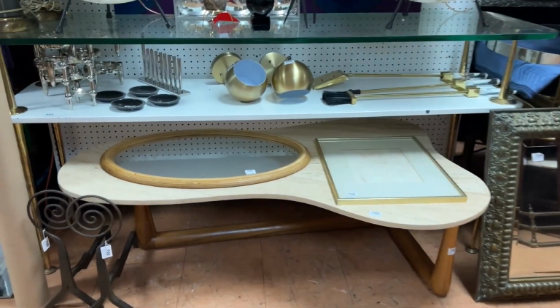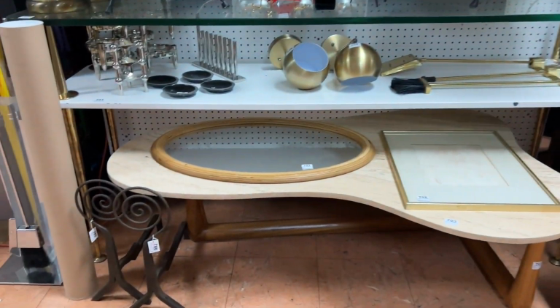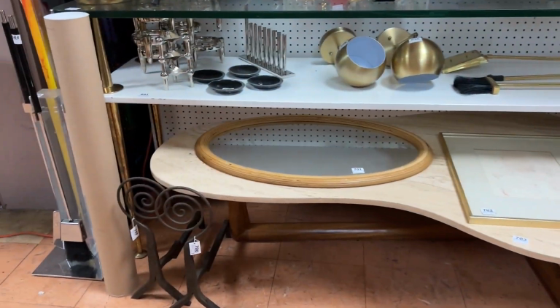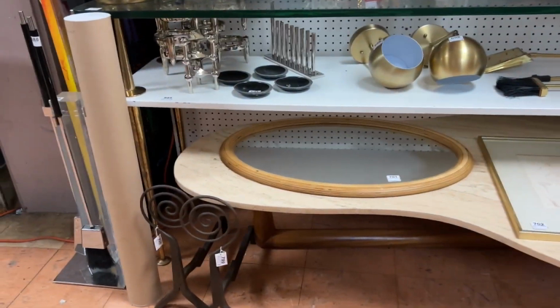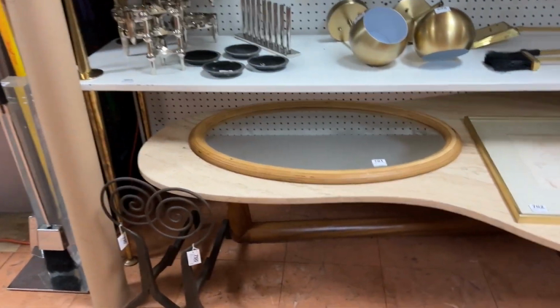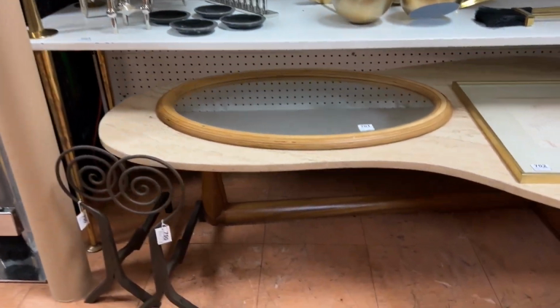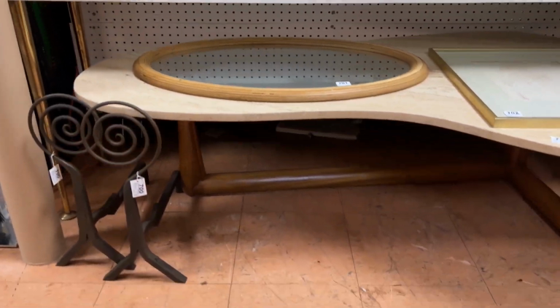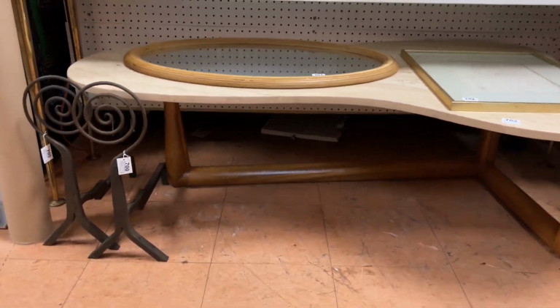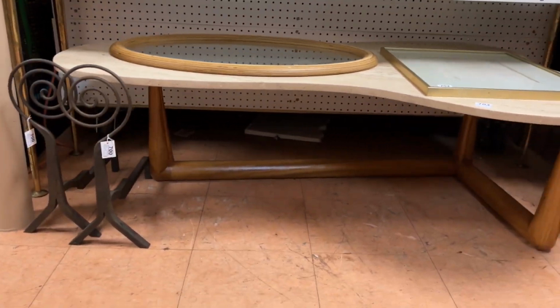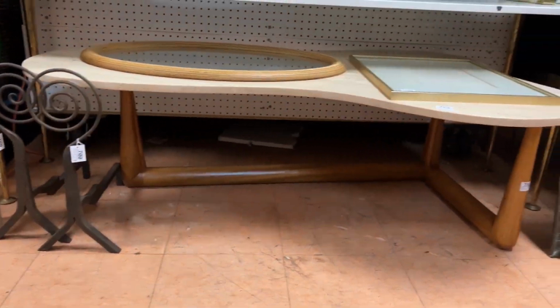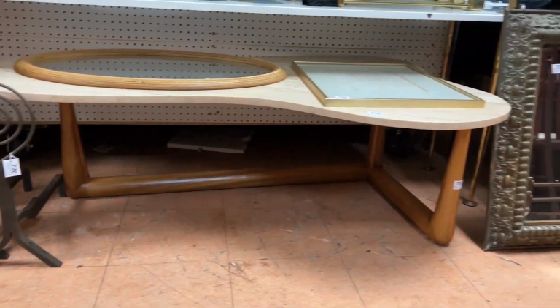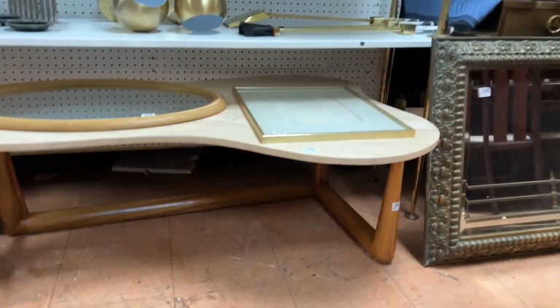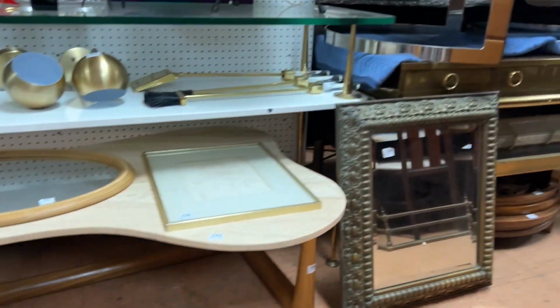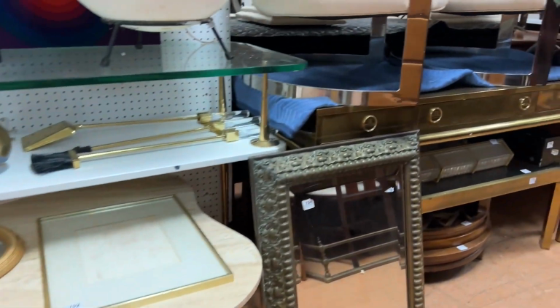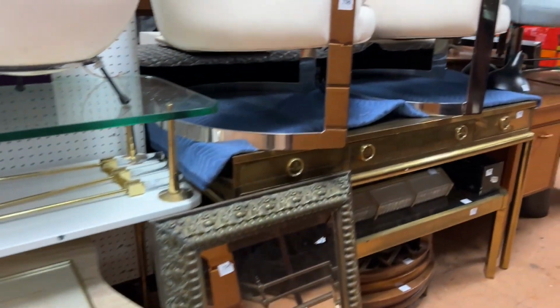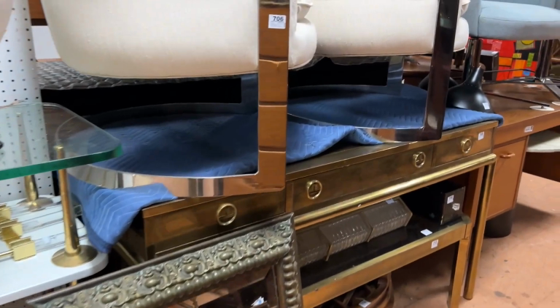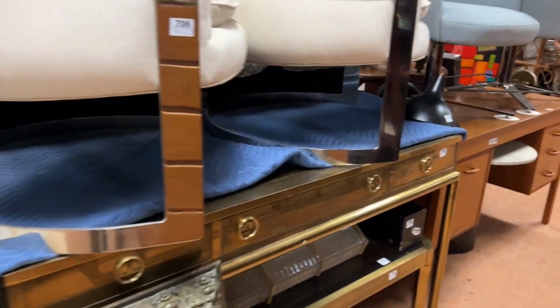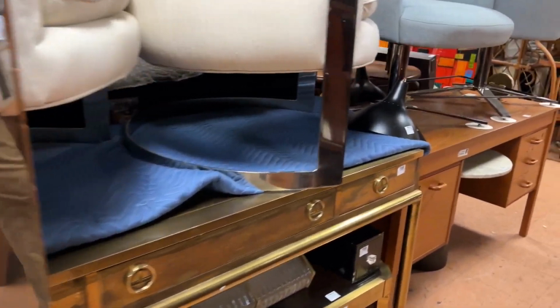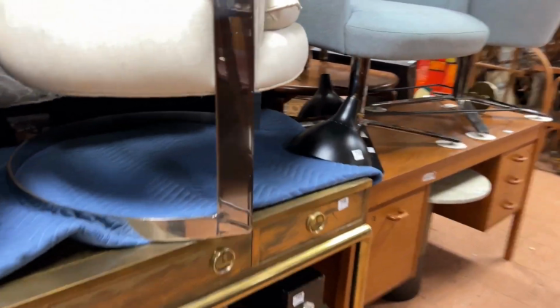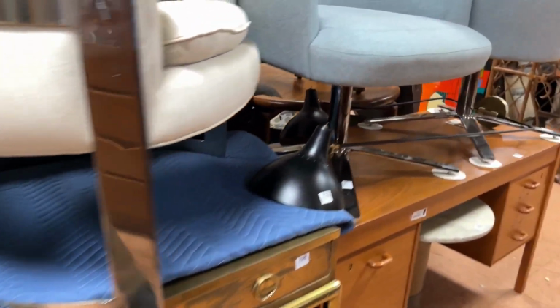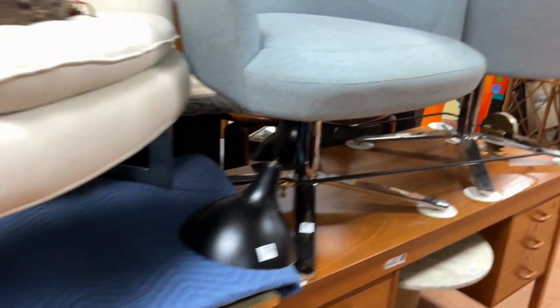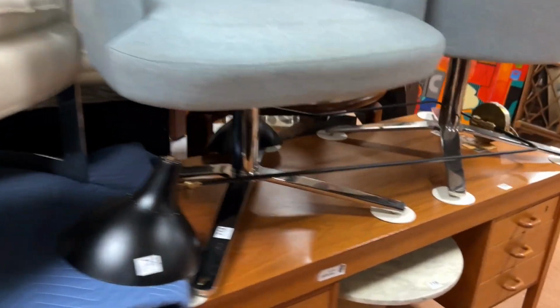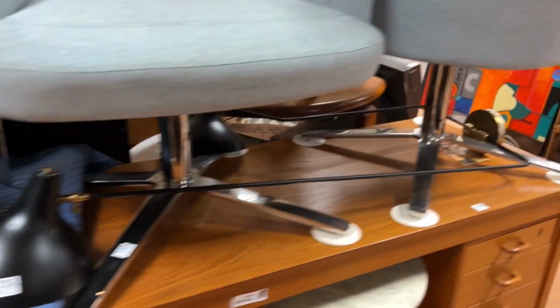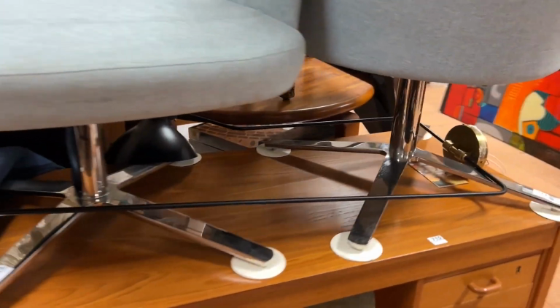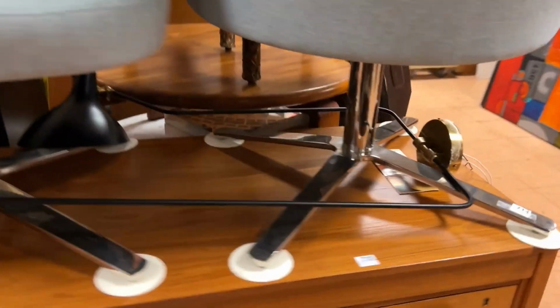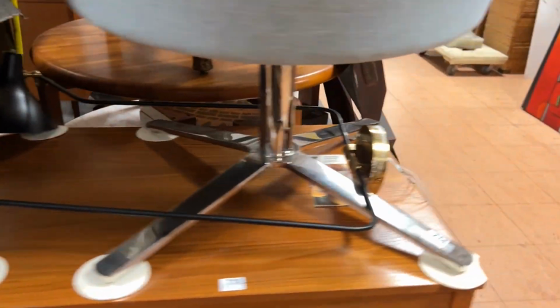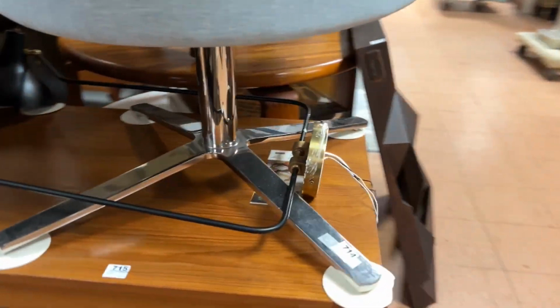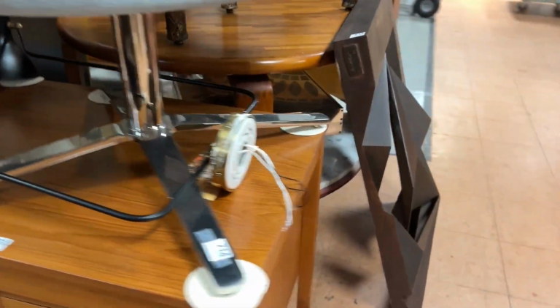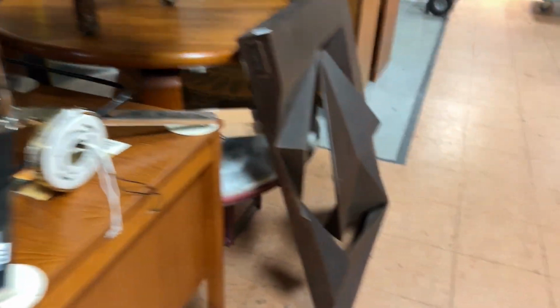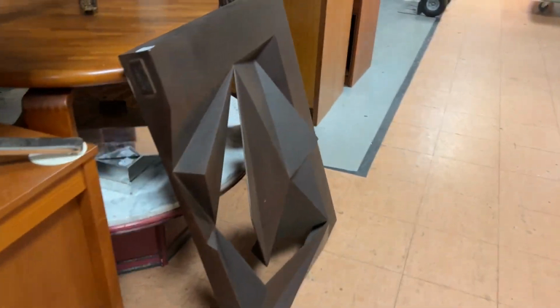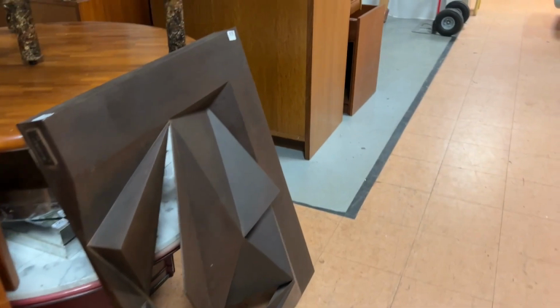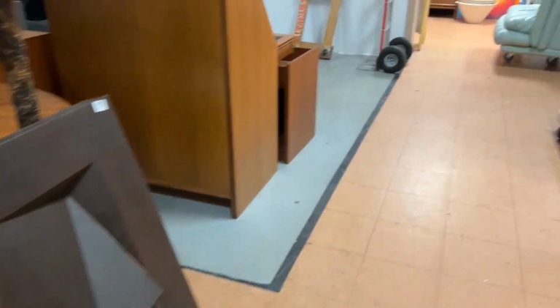Good travertine tables — look at the base on that one. It's a copy, but still nice quality travertine table.